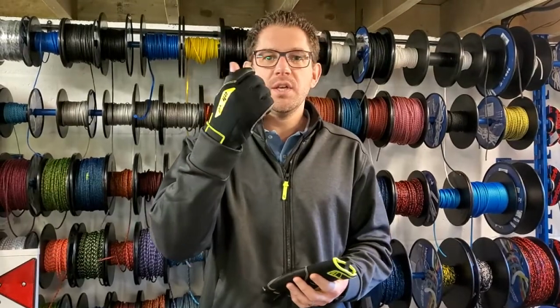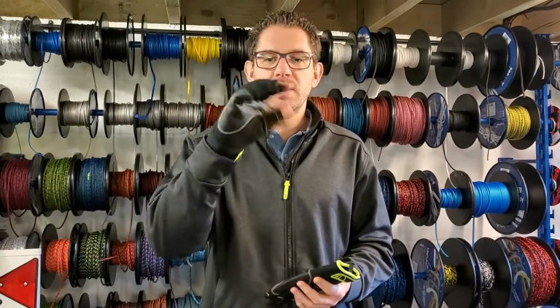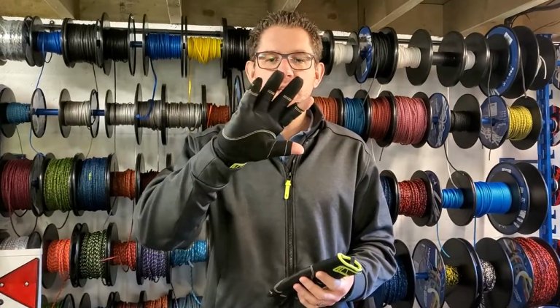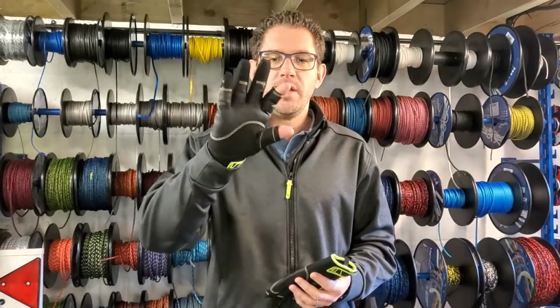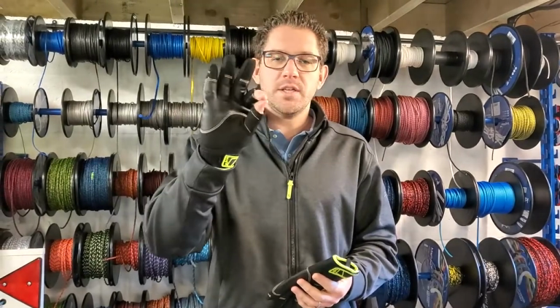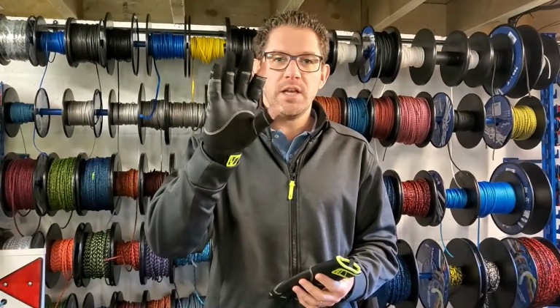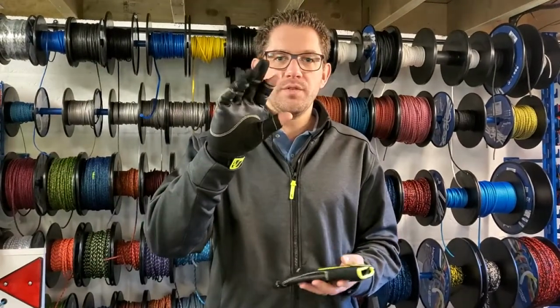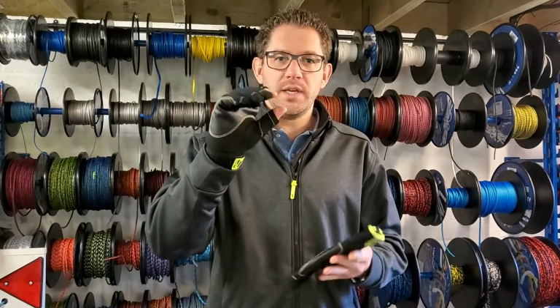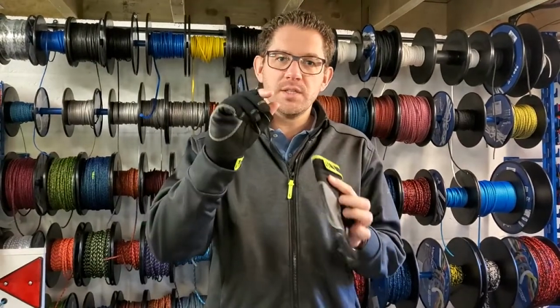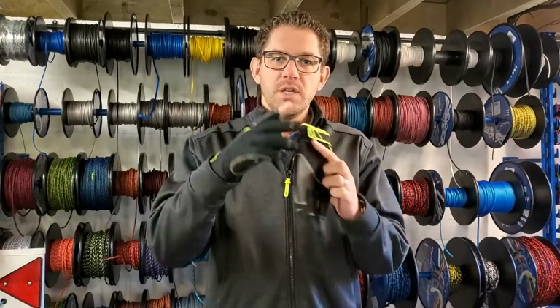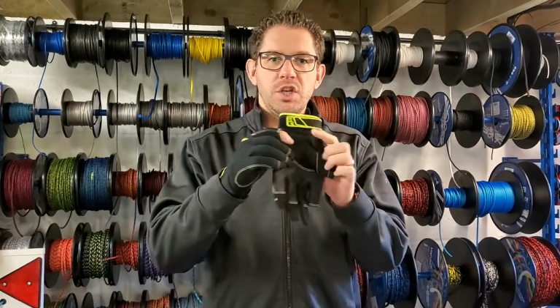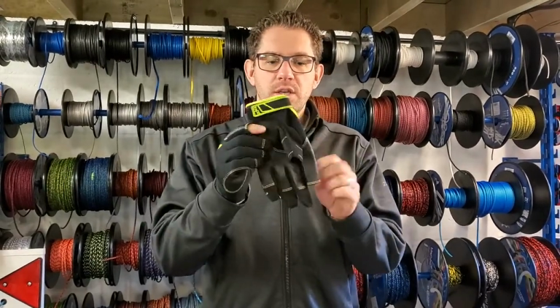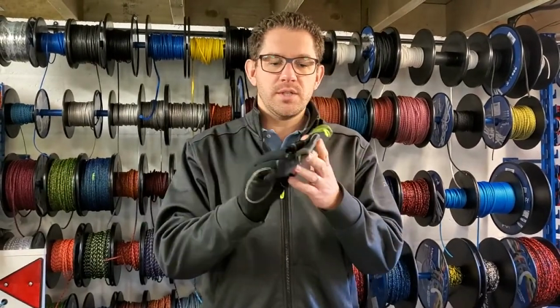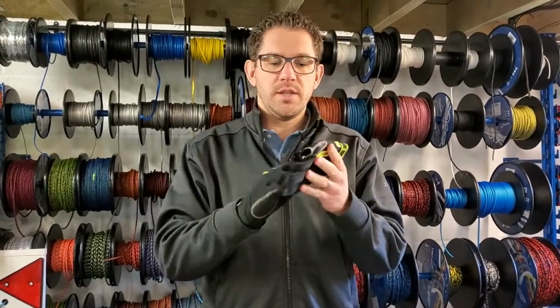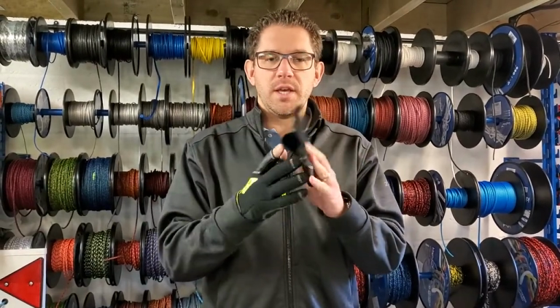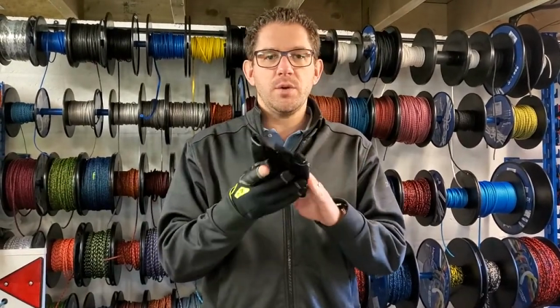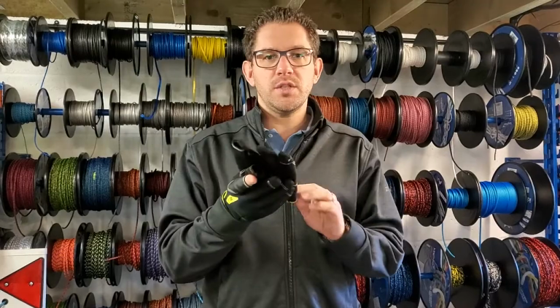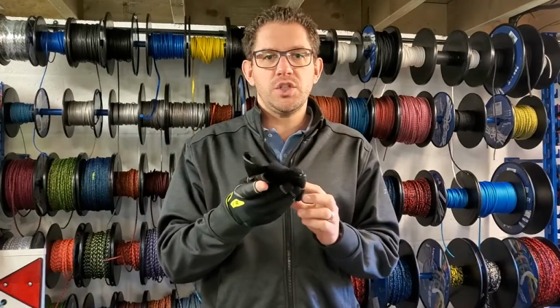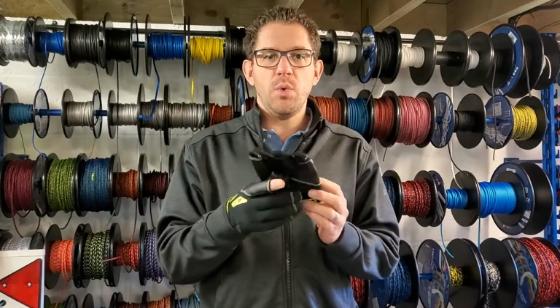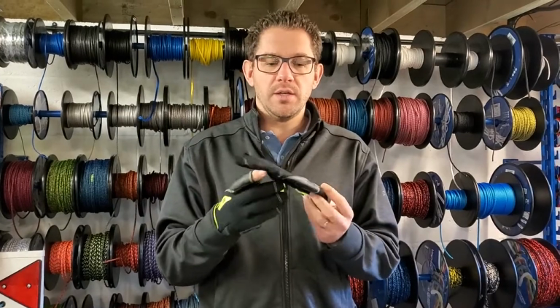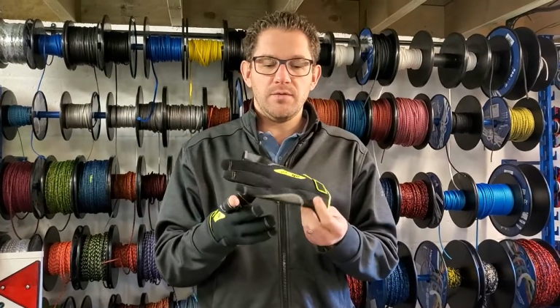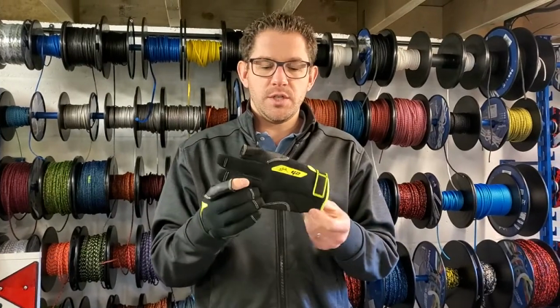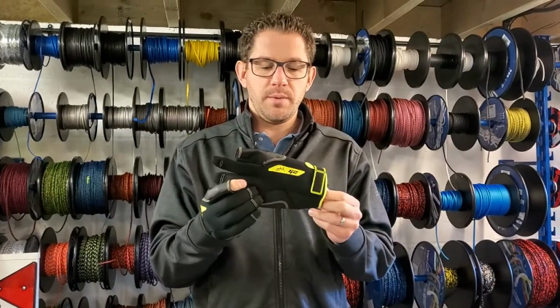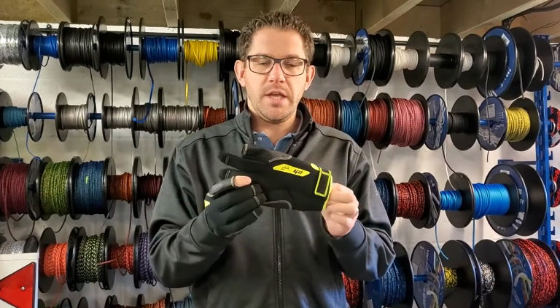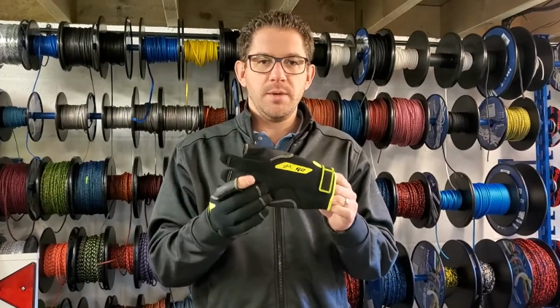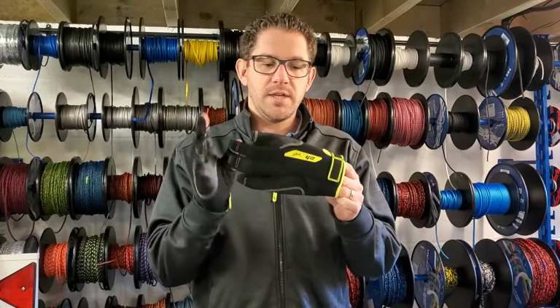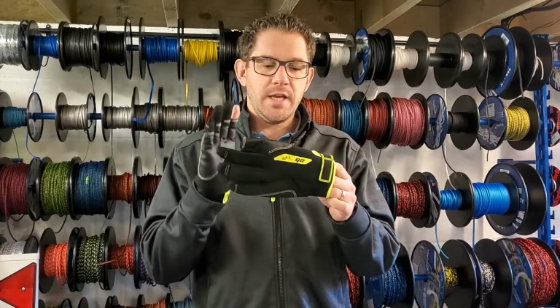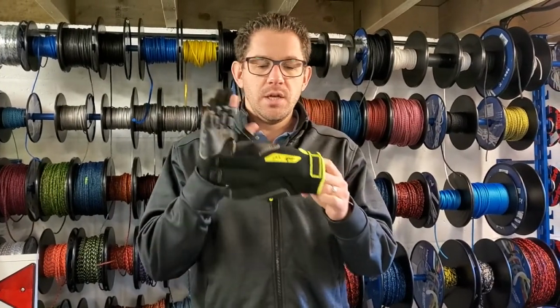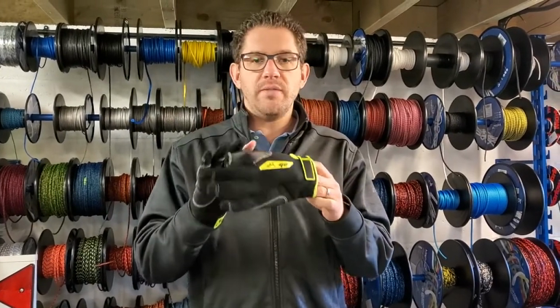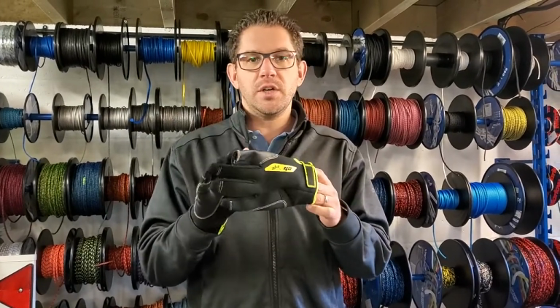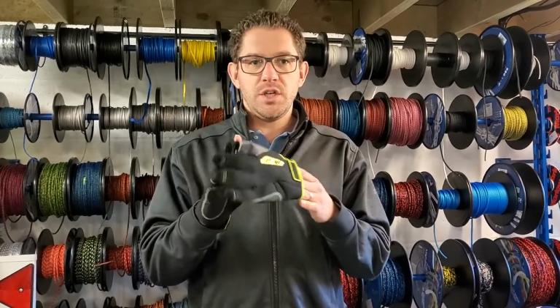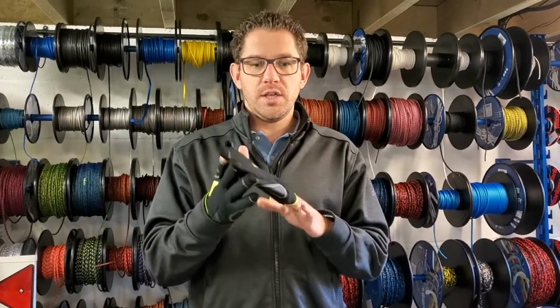So these are the, as you can see, long fingers. The G2 is slightly thicker — they also do a G1 glove which is a bit thinner — but today we're having a look at the G2.